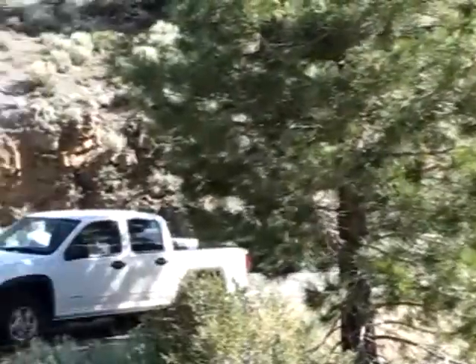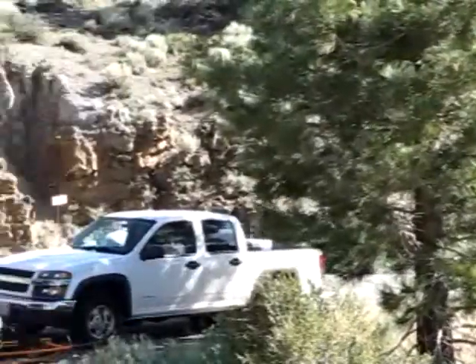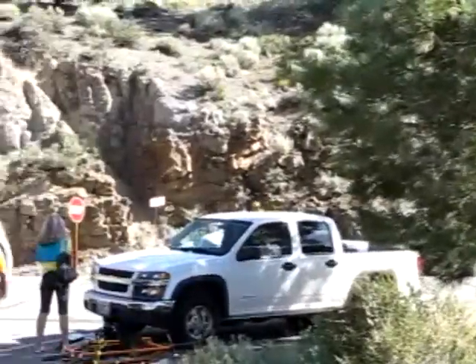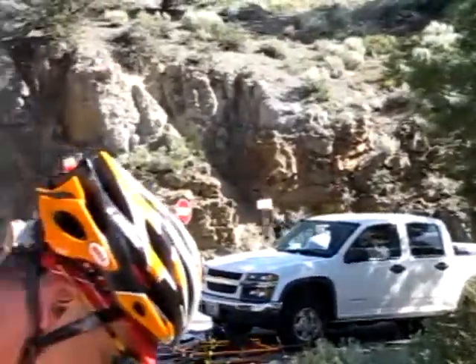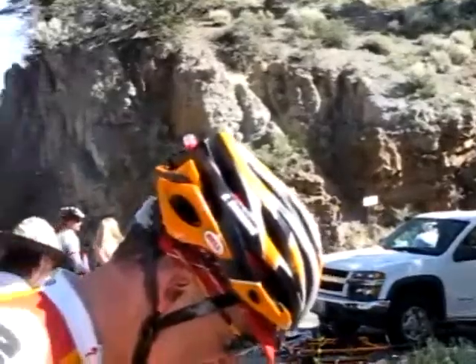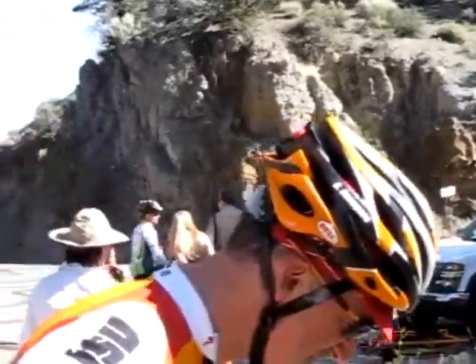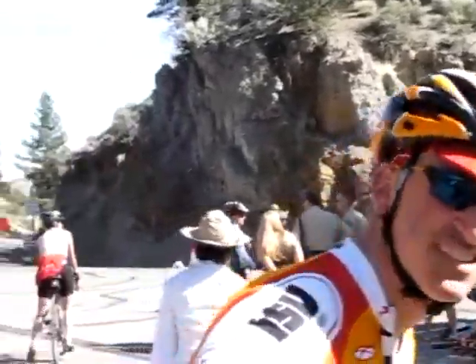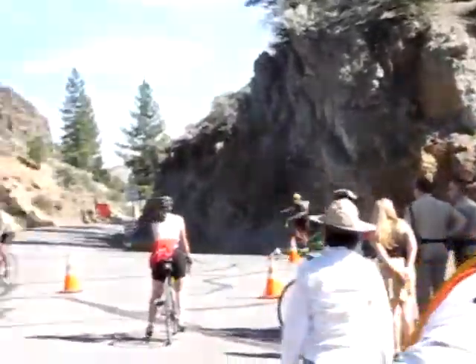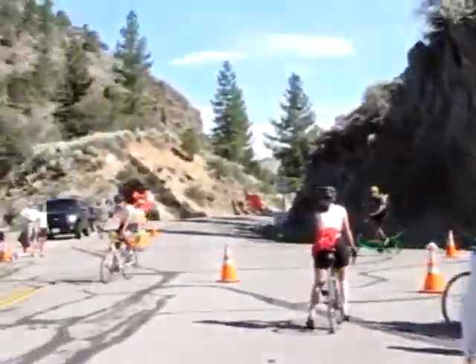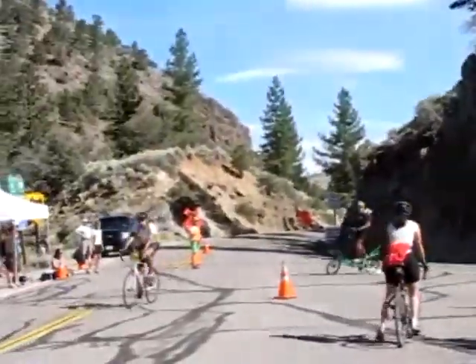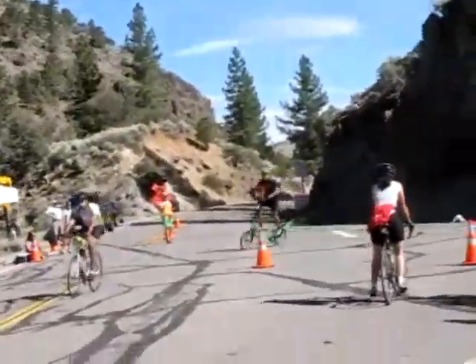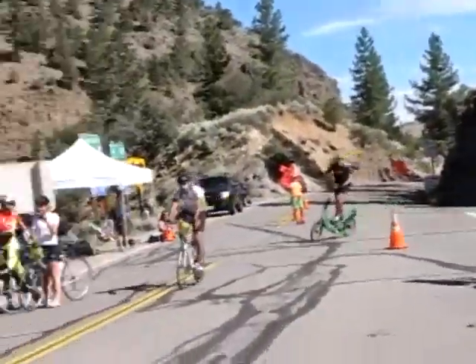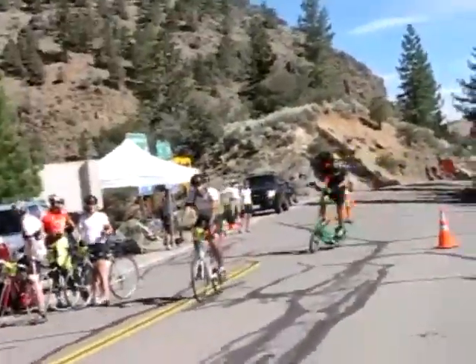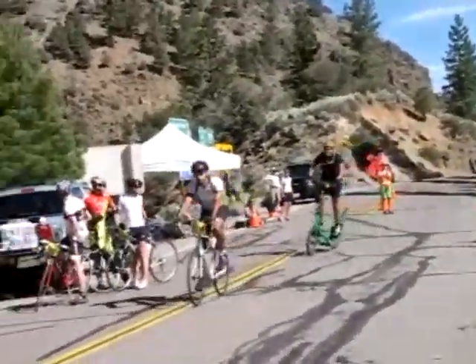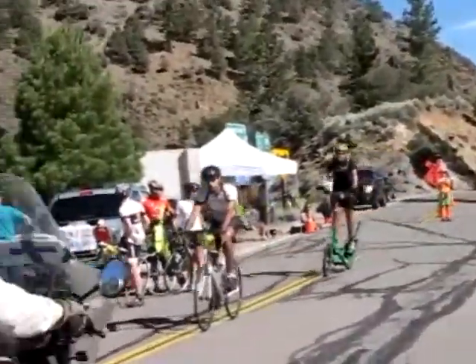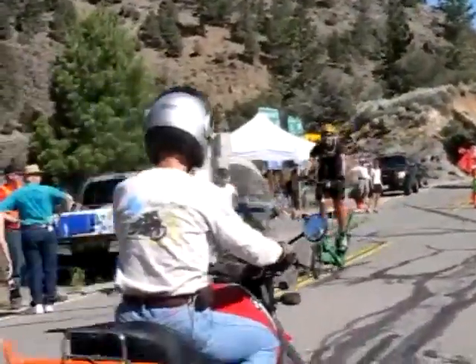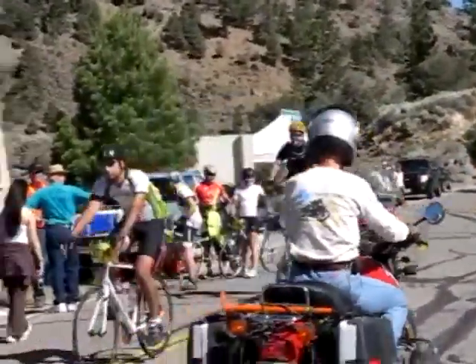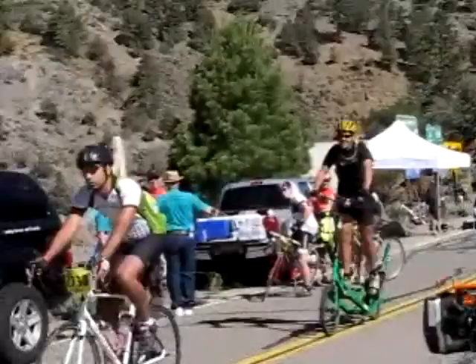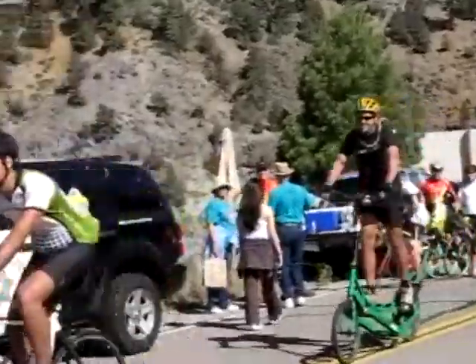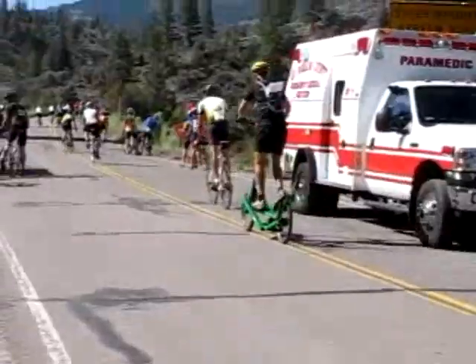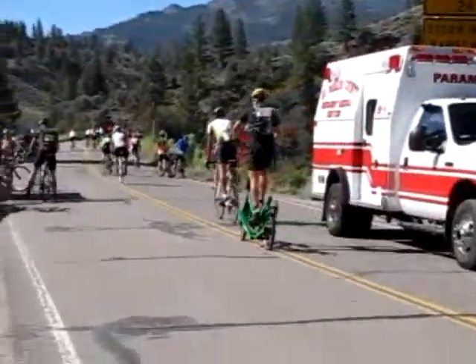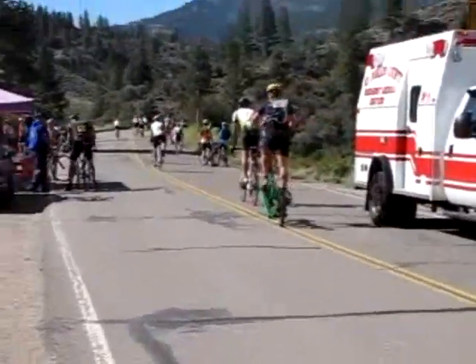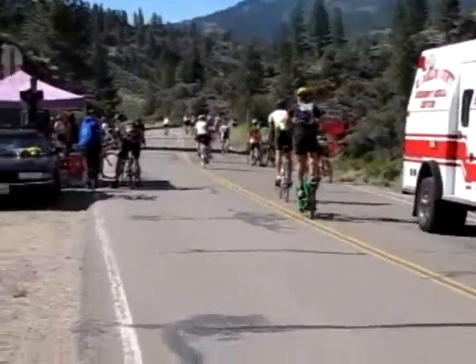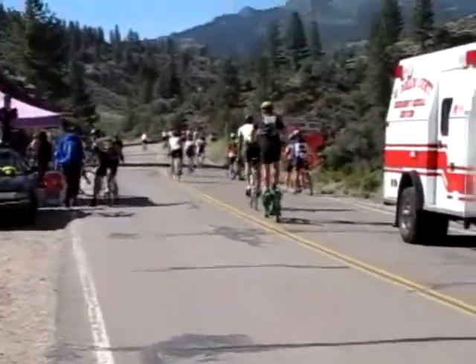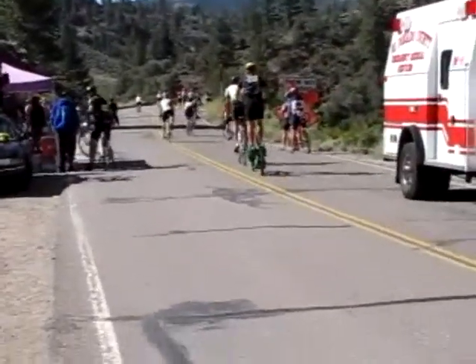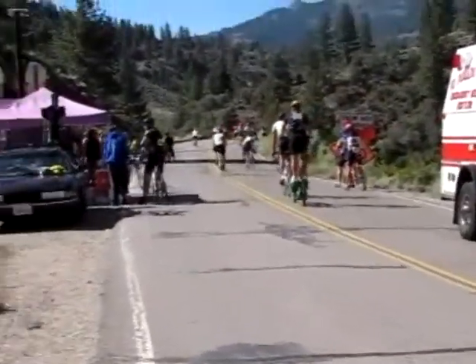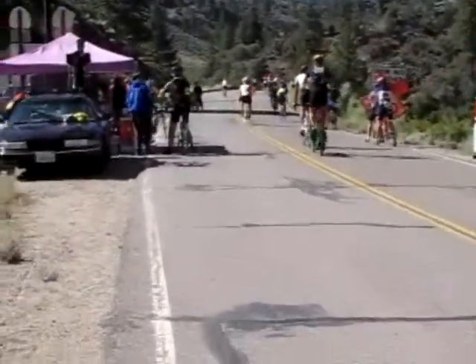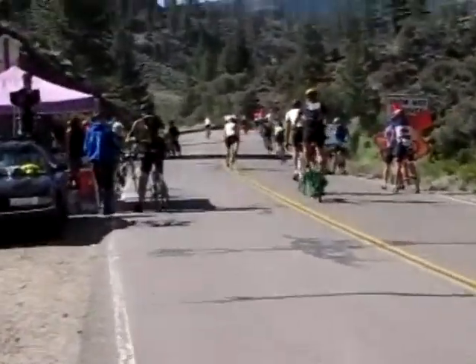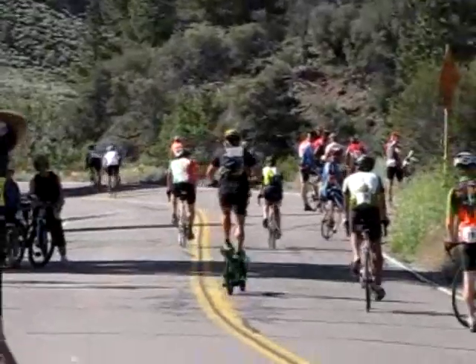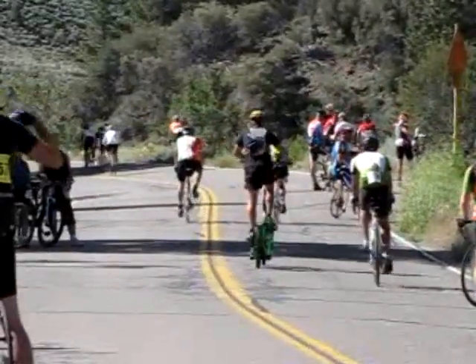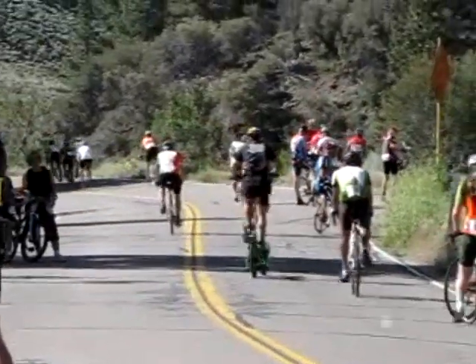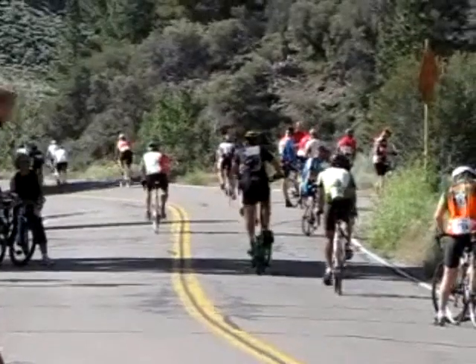This is Brent descending to the bottom of the west side of Monitor Pass. He's now done two climbs and is making his way over to Ebbets. He'll do both sides of Ebbets and then make the trek over to the final climb up Carson Pass.